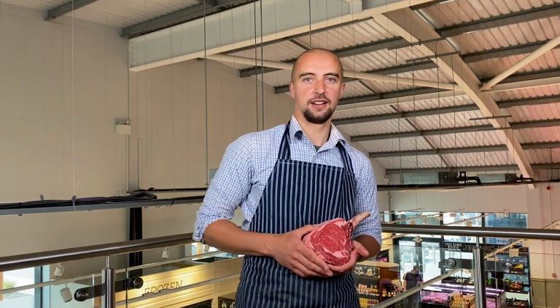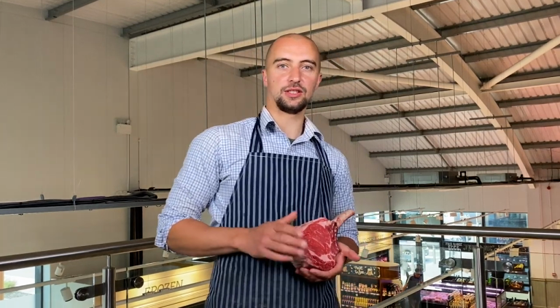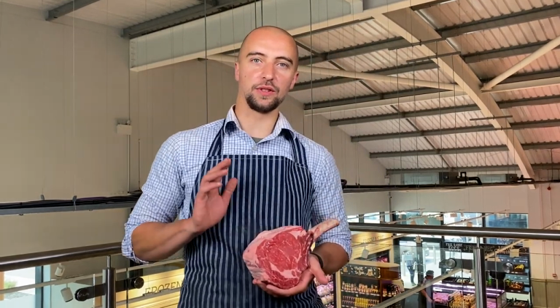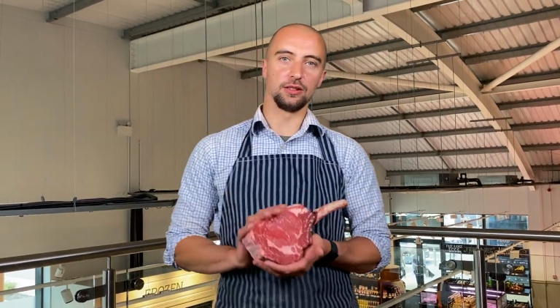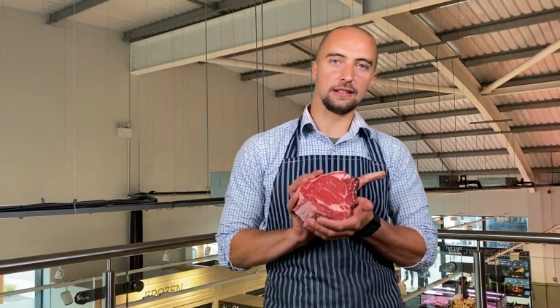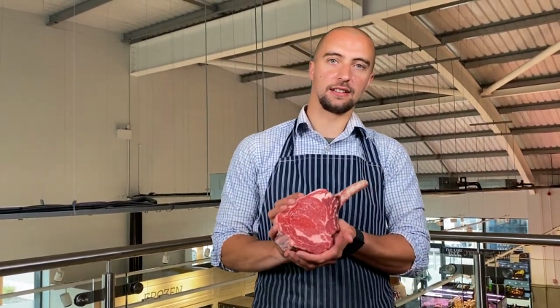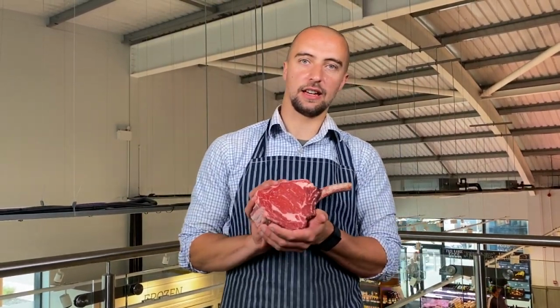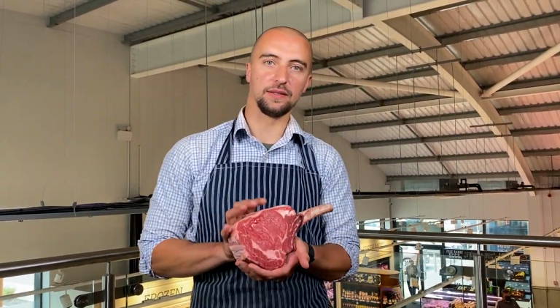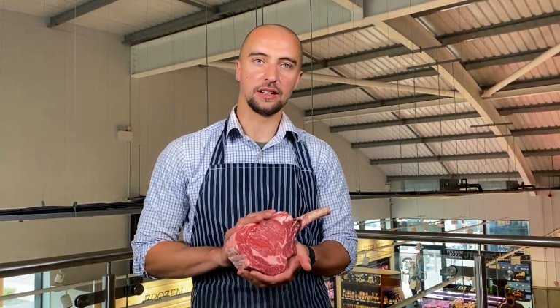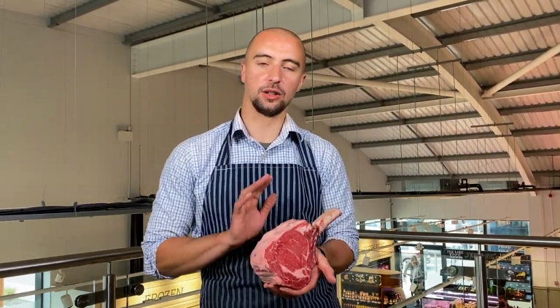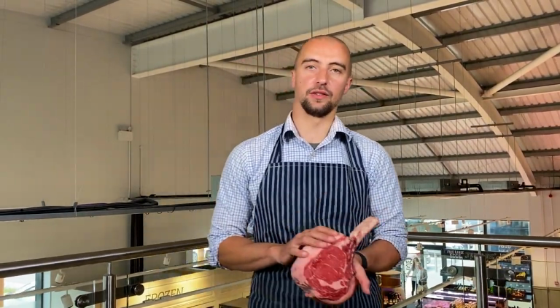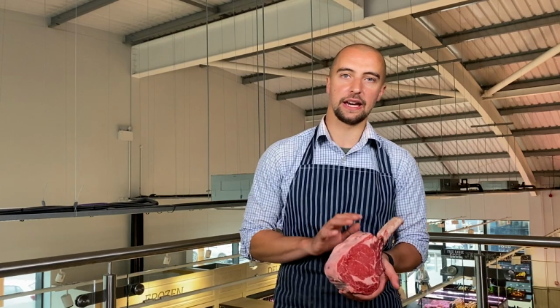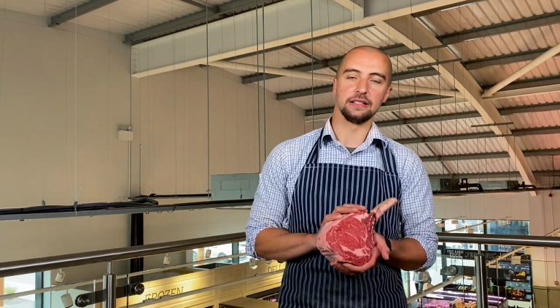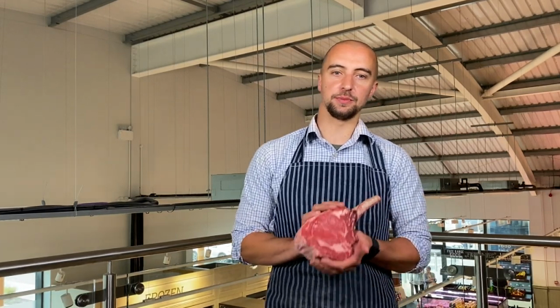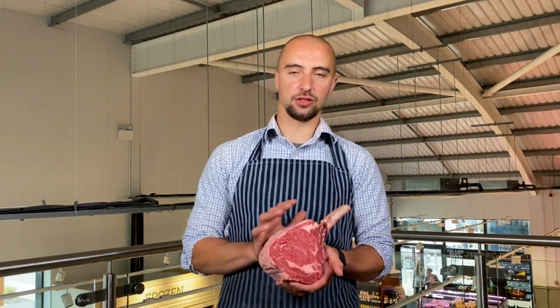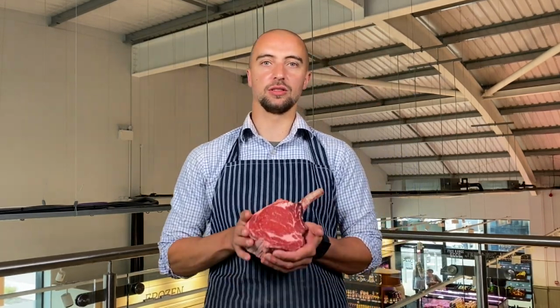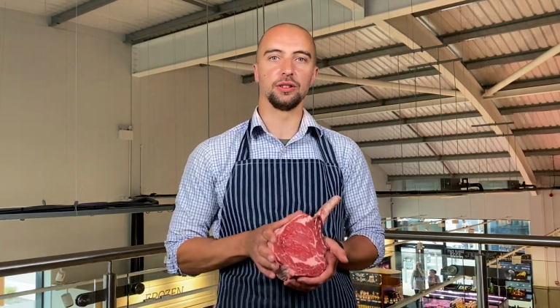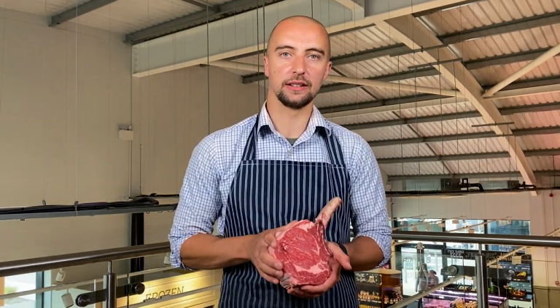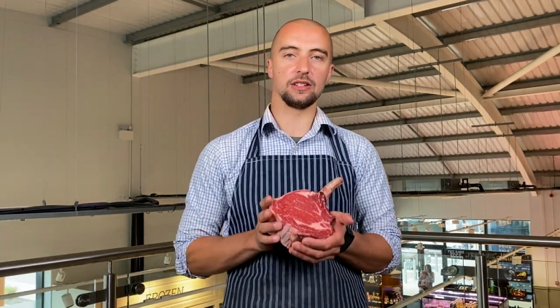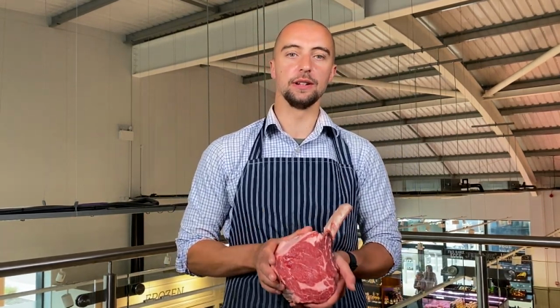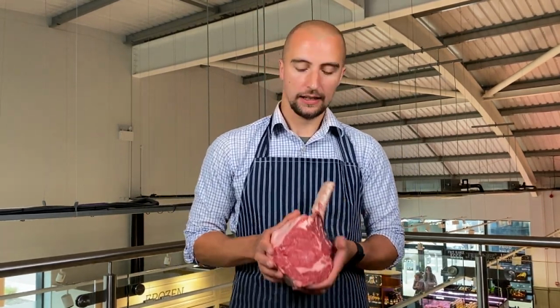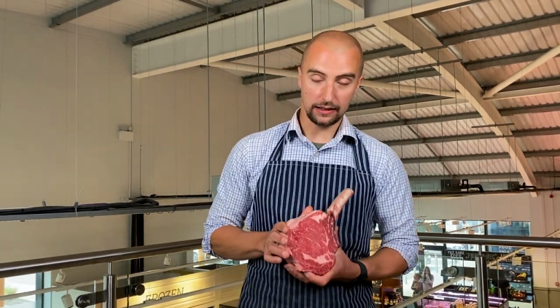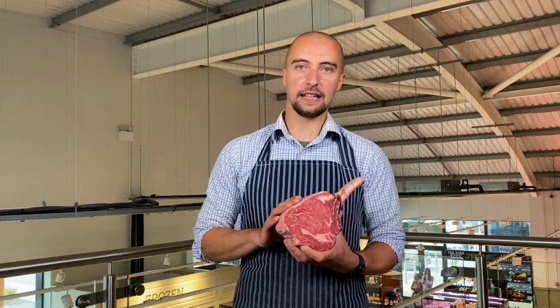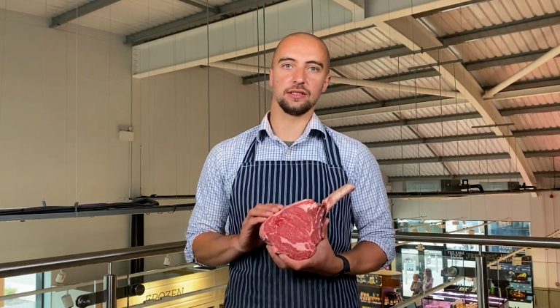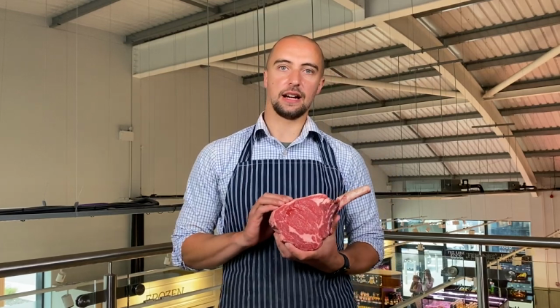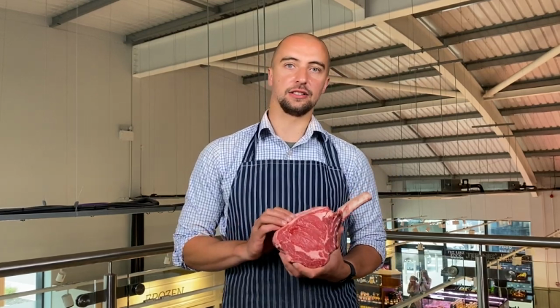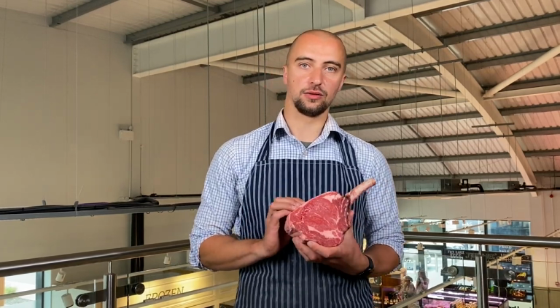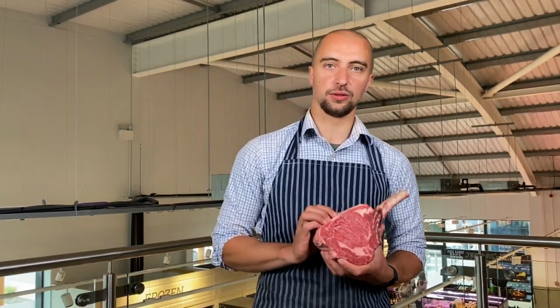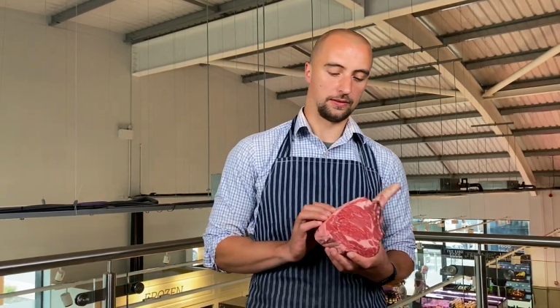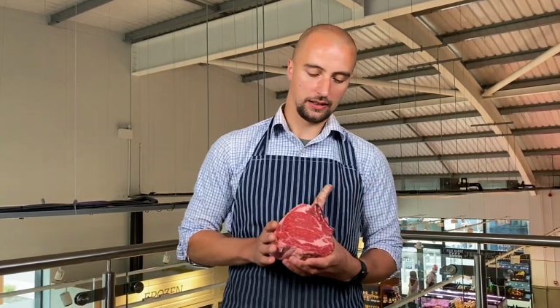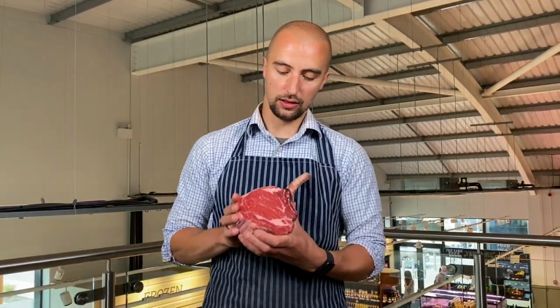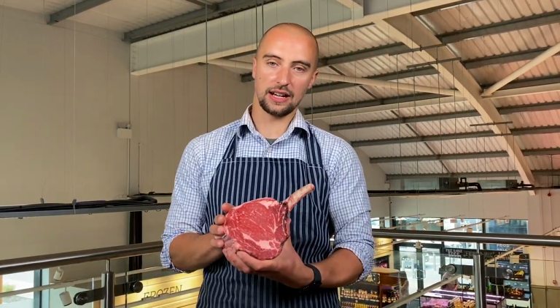This week we've got some lovely Luing beef. It's come from Neil Gibson, just north of the border in Jedburgh. The Luing is a Highland cross Shorthorn. It's a lovely size.